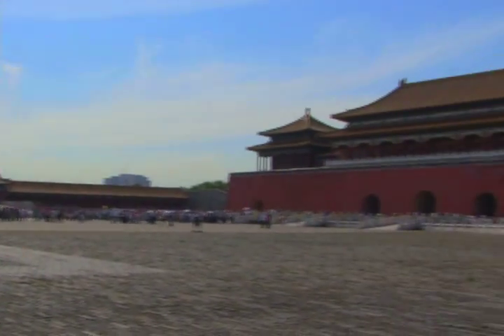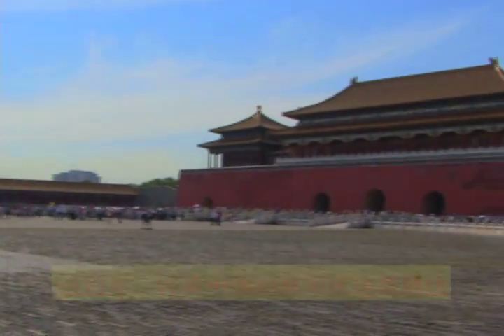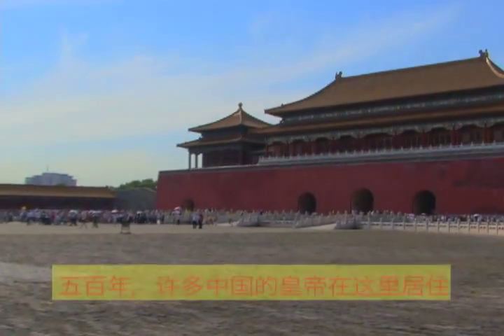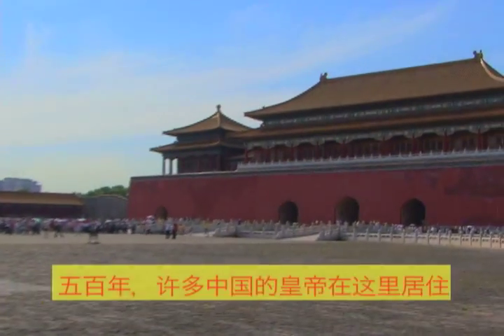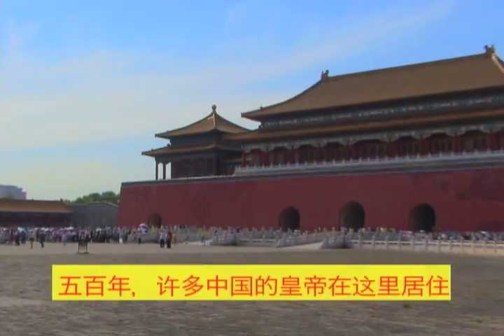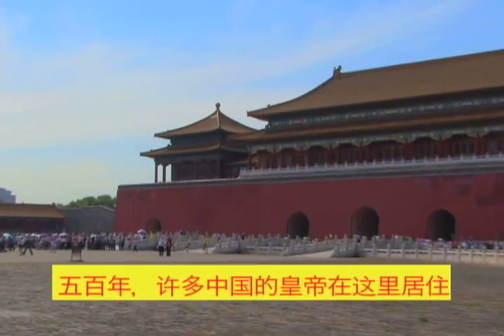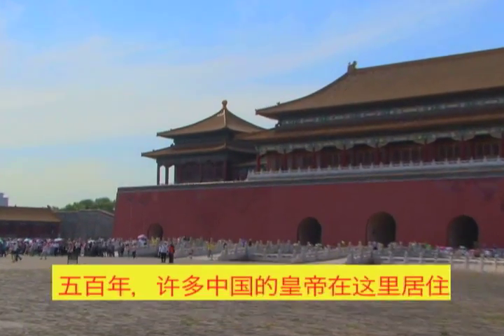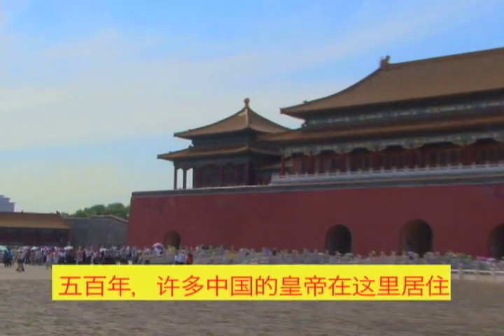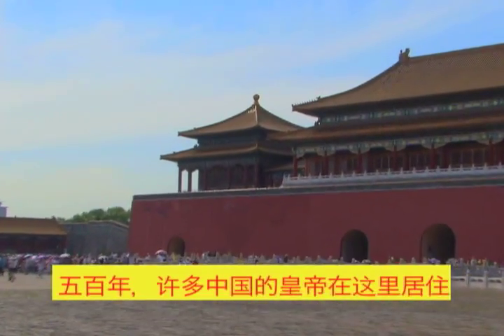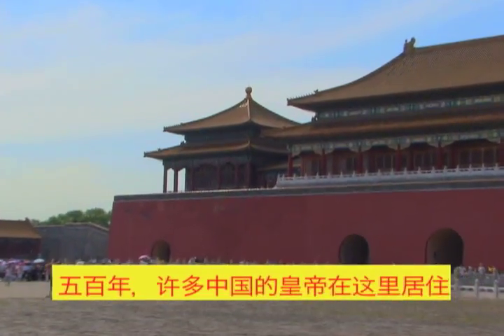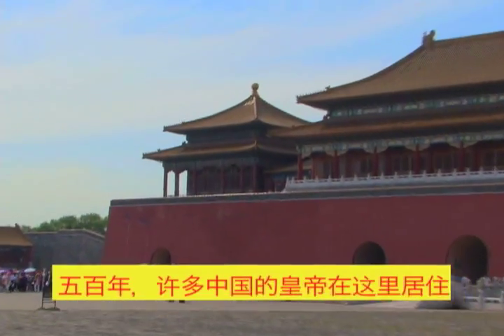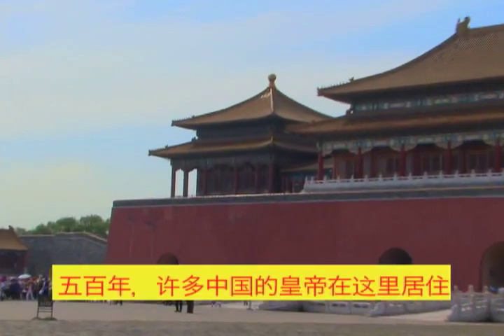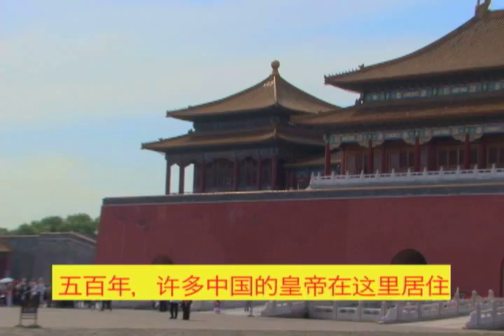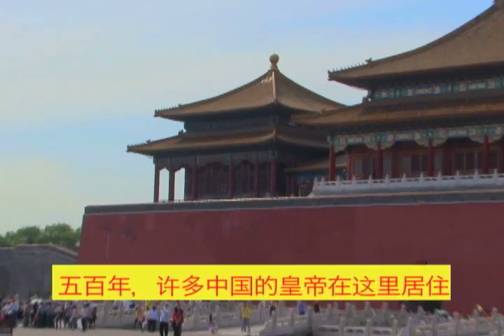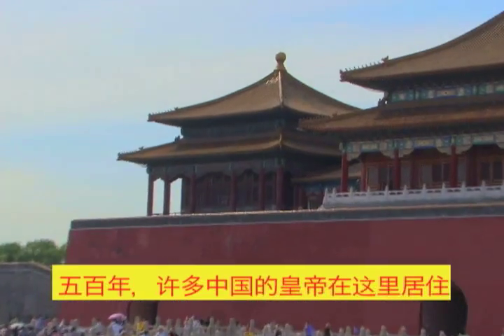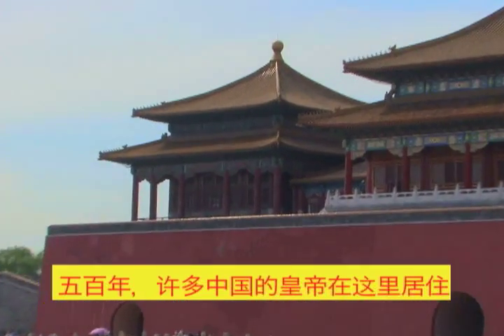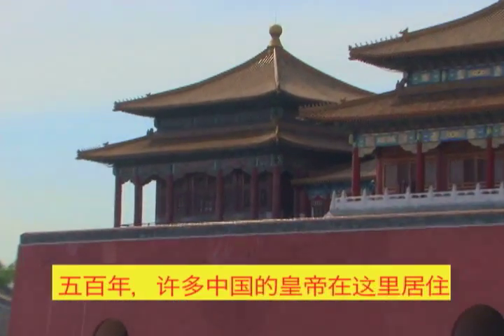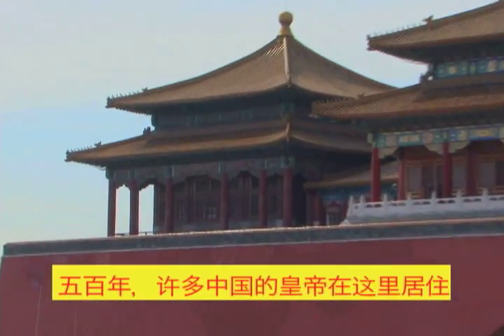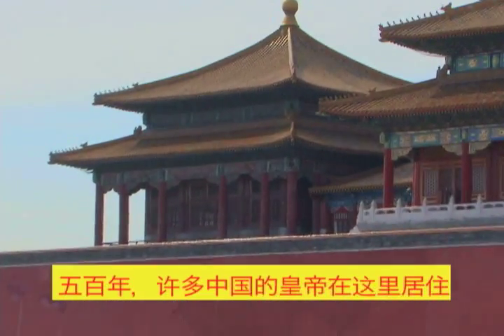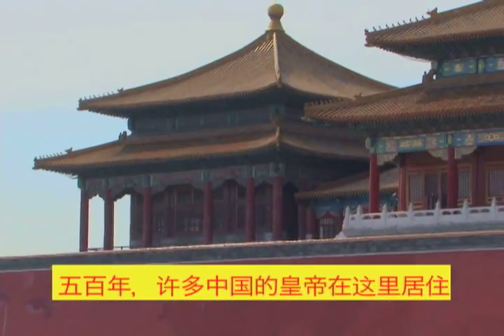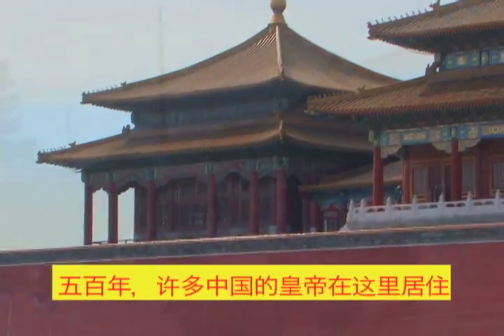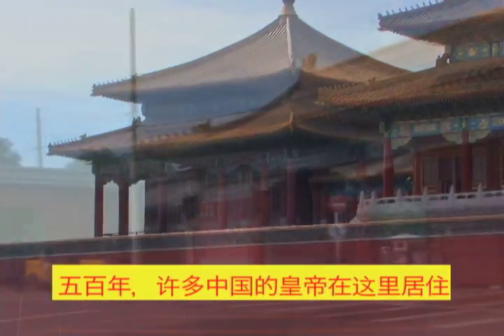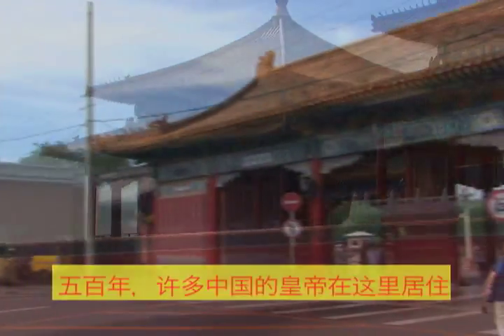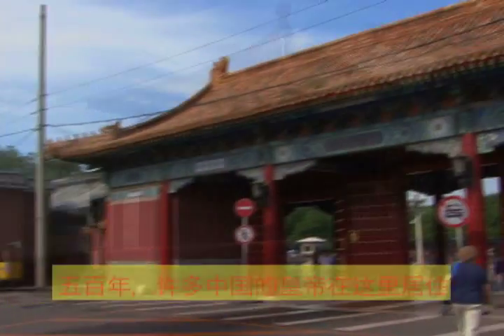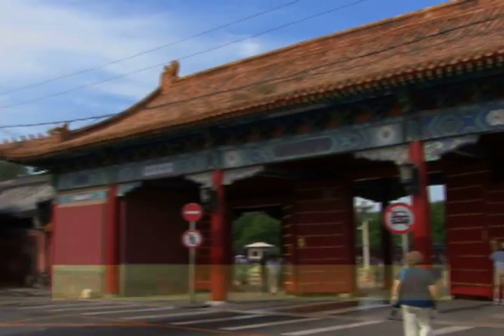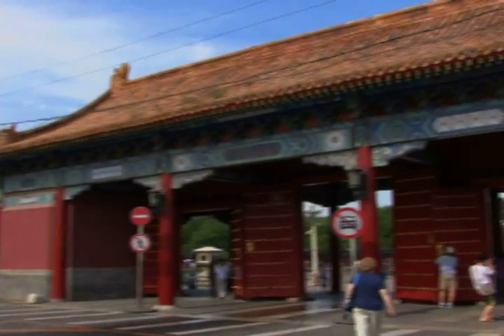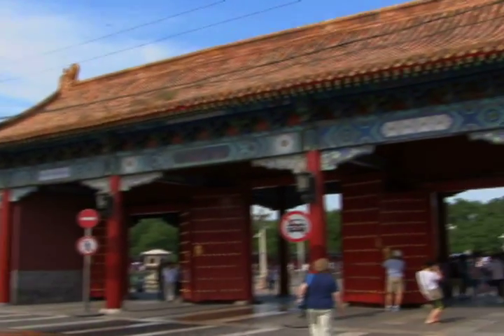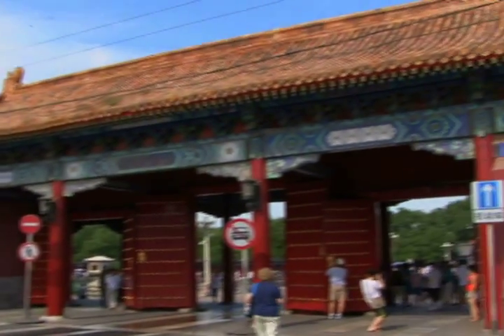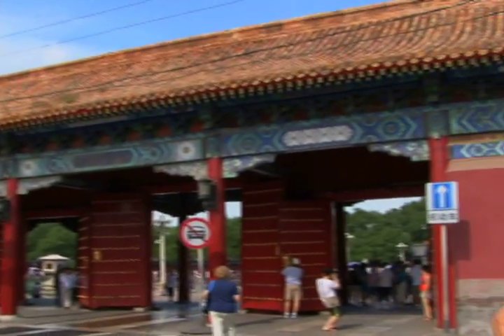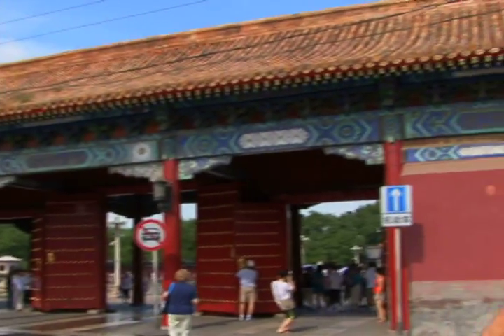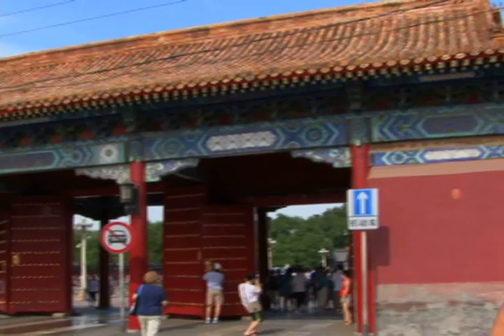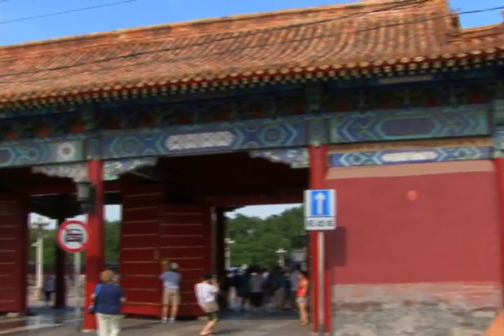The Forbidden City was constructed during the Ming Dynasty and served as the residence of 24 Chinese emperors from 1406 to 1924.